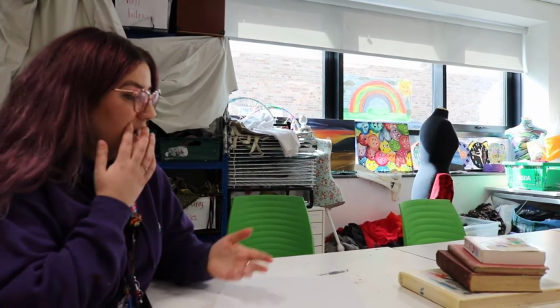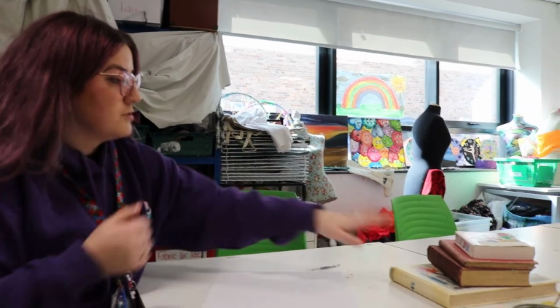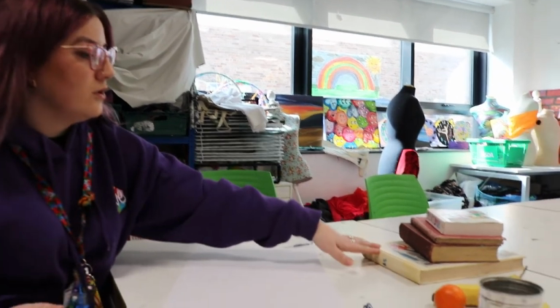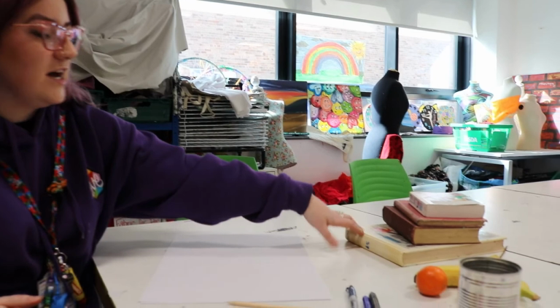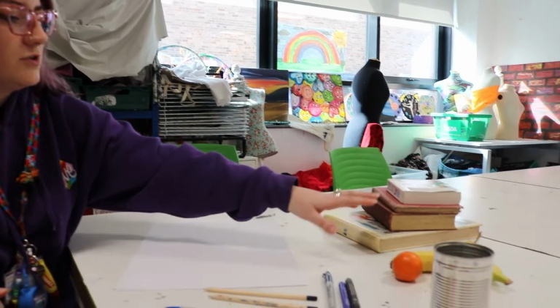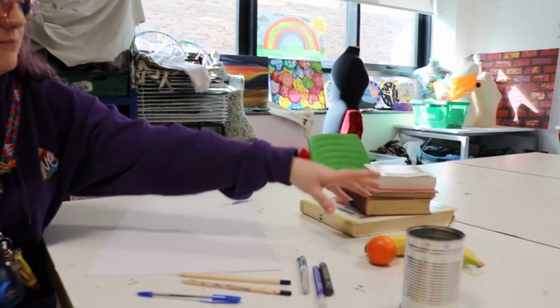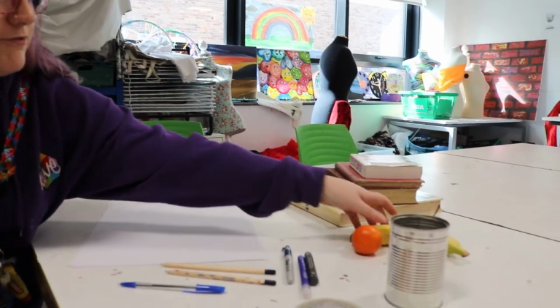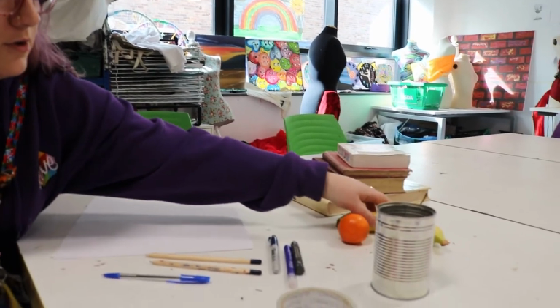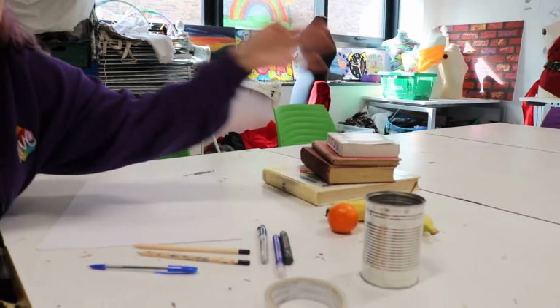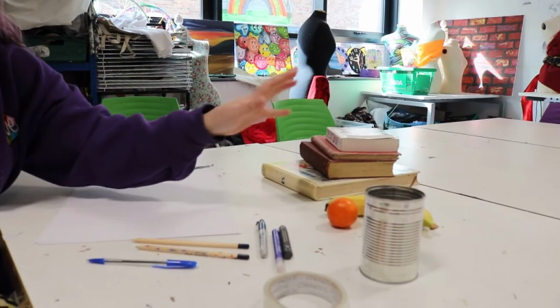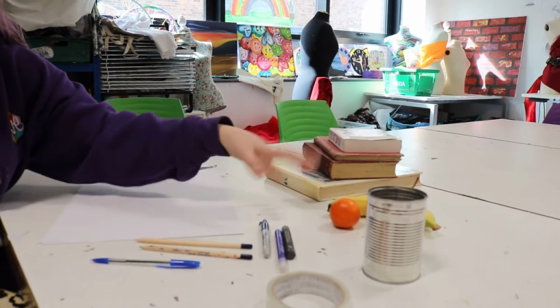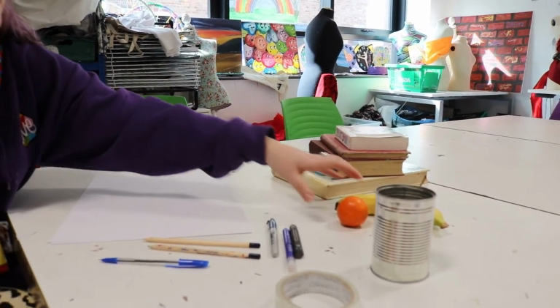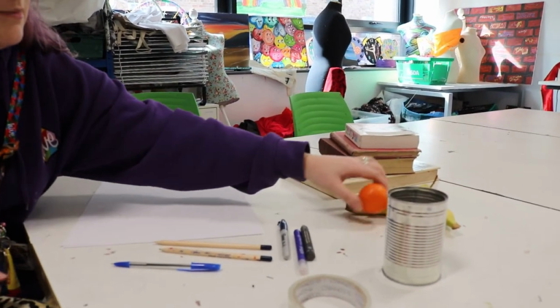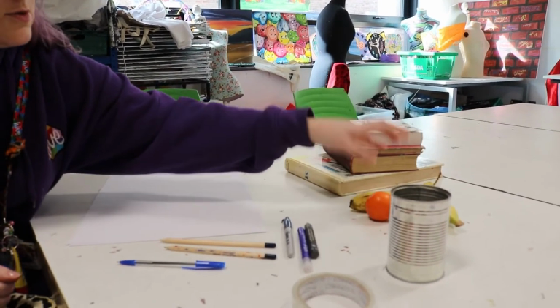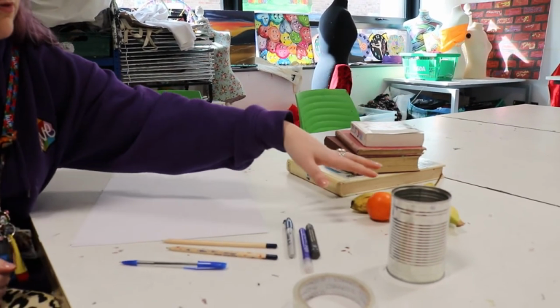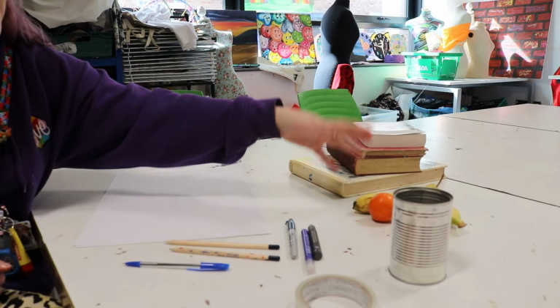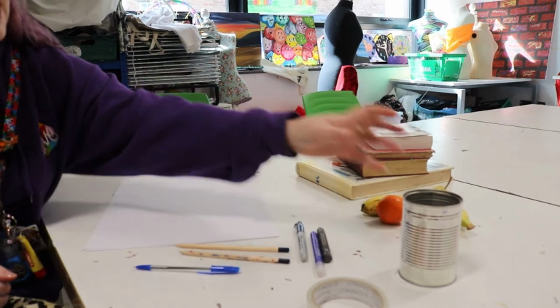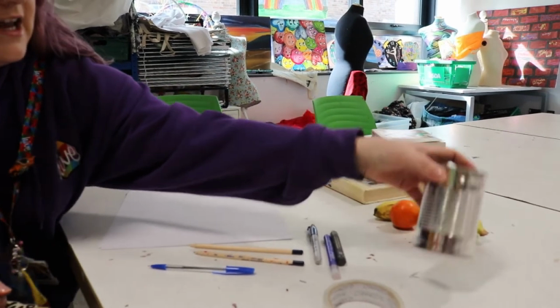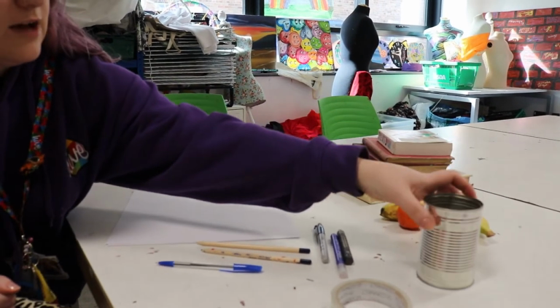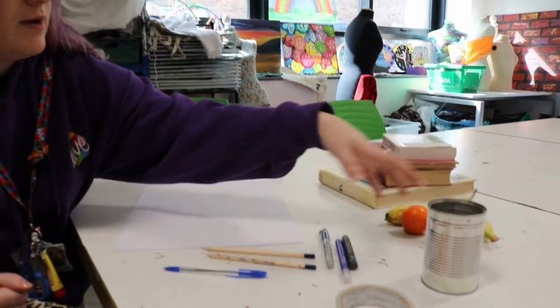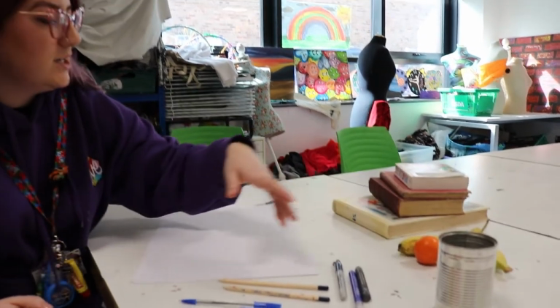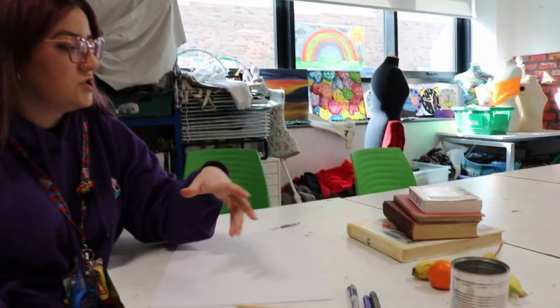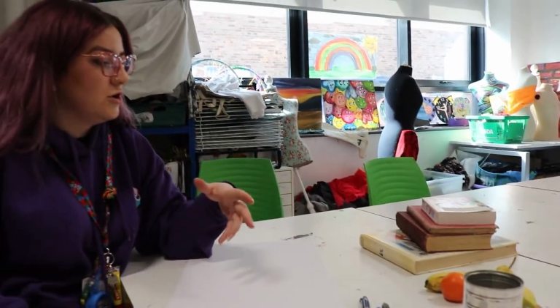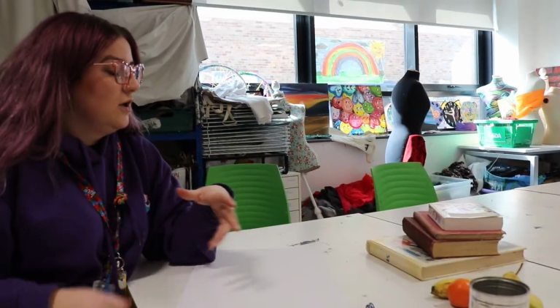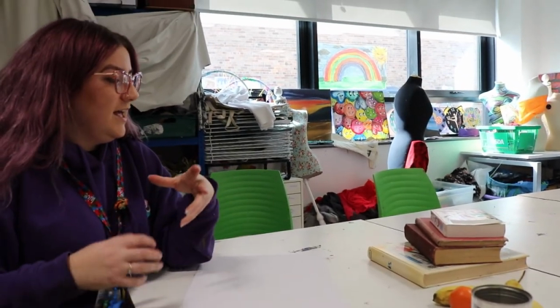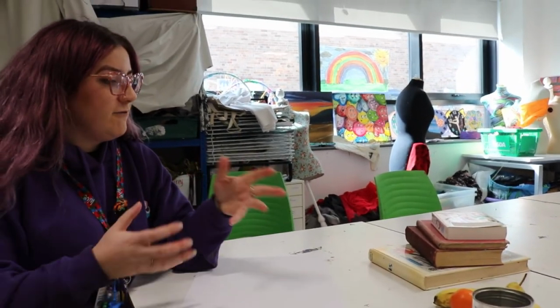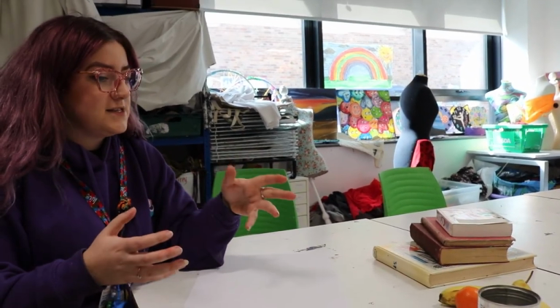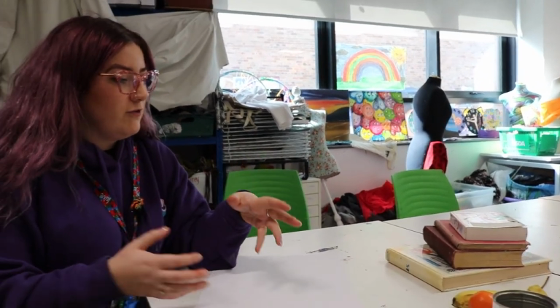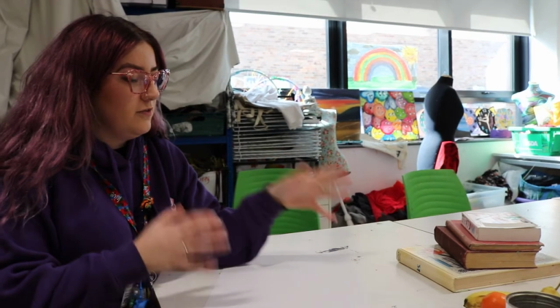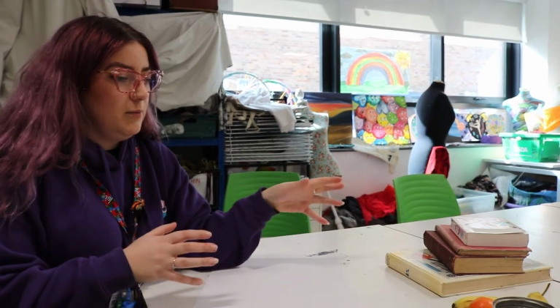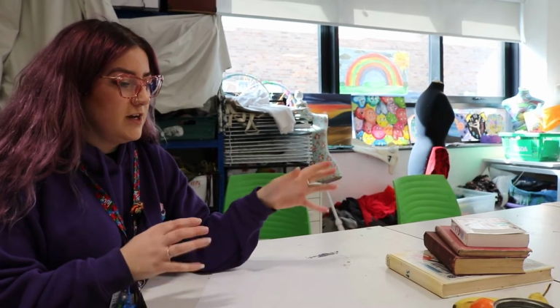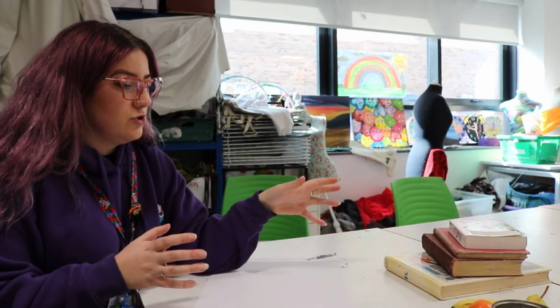I've got some books, I've got some bits of fruit — I know you're trying to be getting your vitamins in at the minute, so we've got some fruit here. And a can we thought might be quite interesting to draw. Get a few bits in front of you on the table, ready to draw.